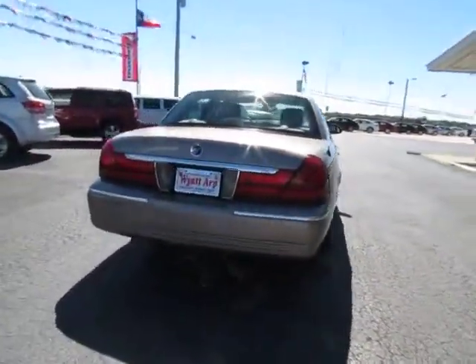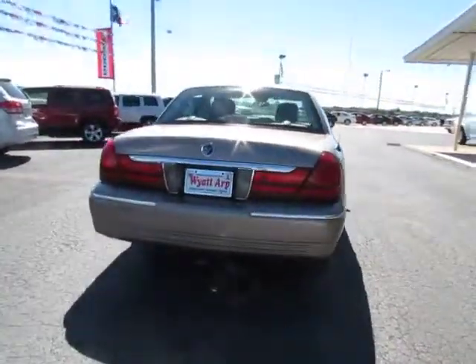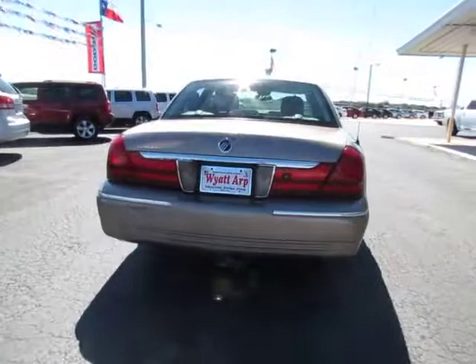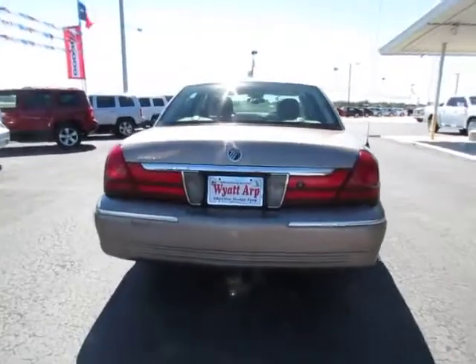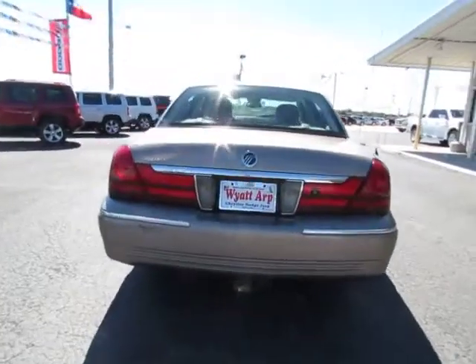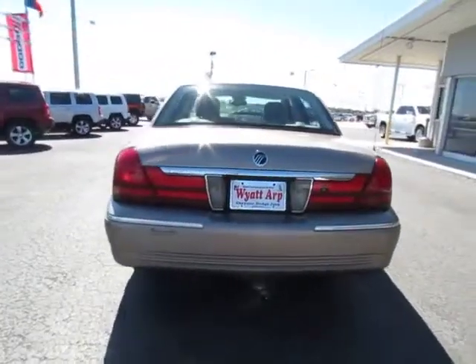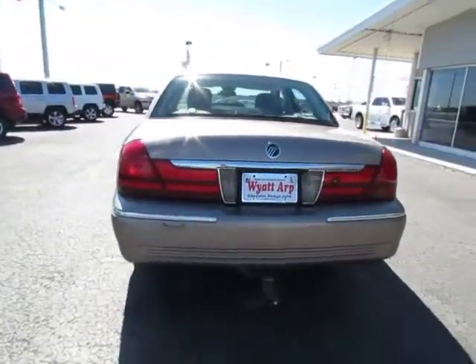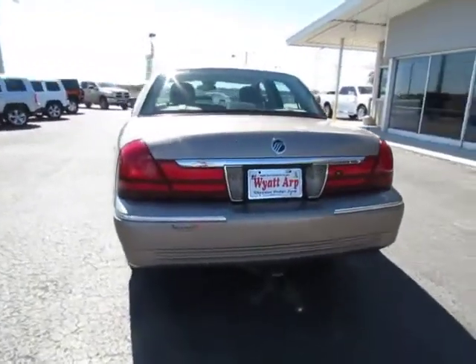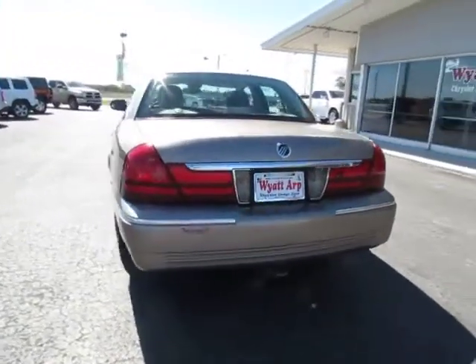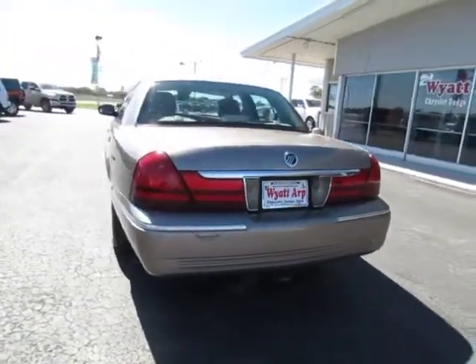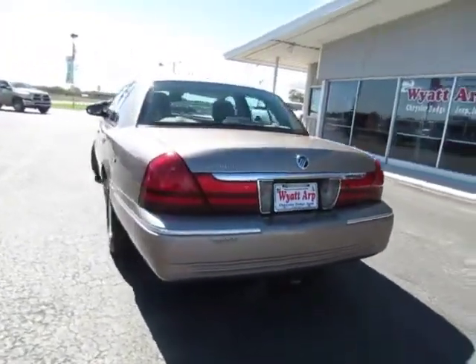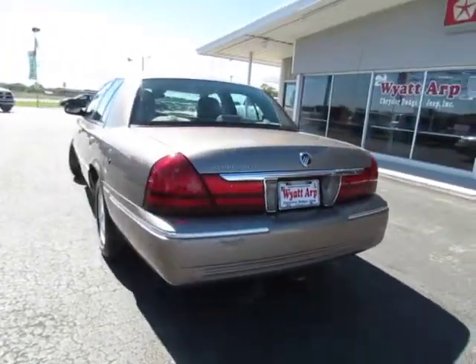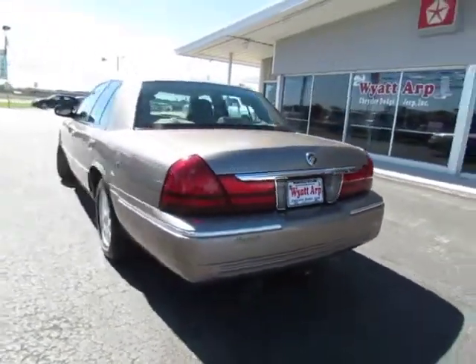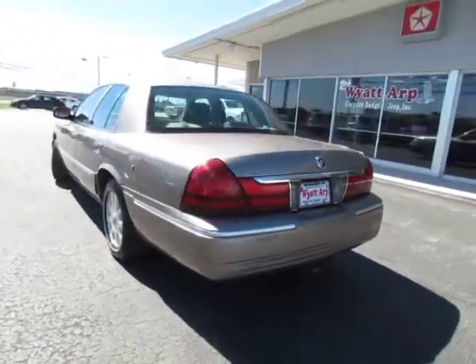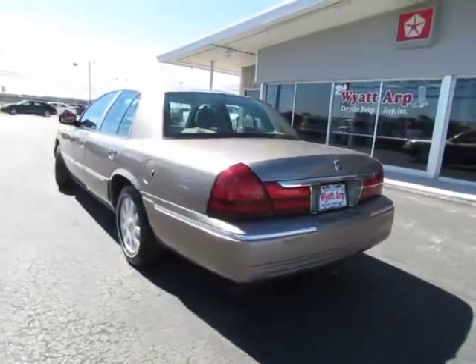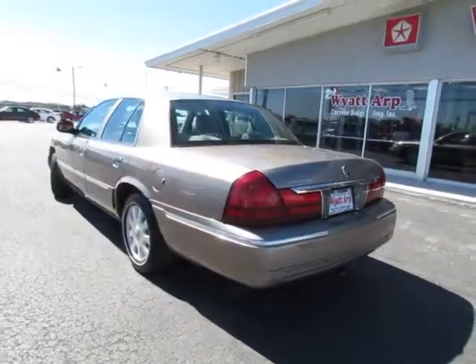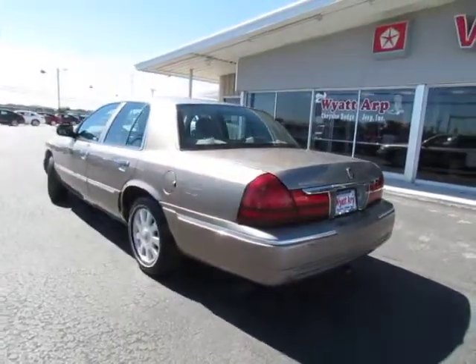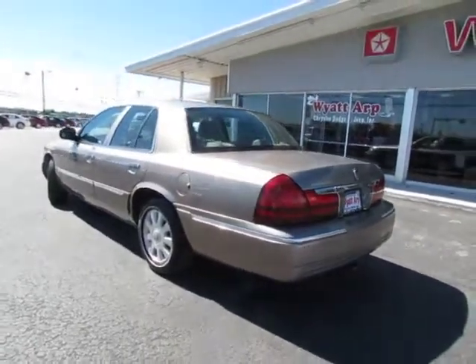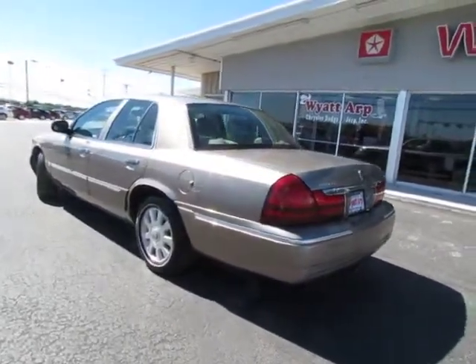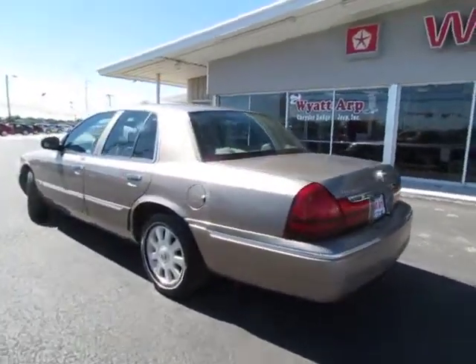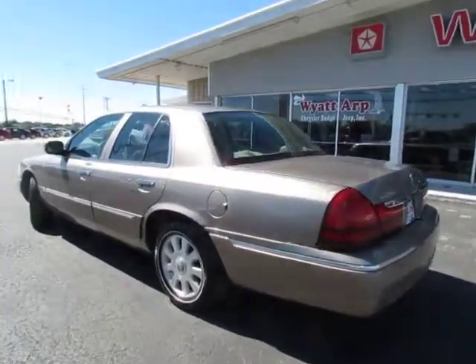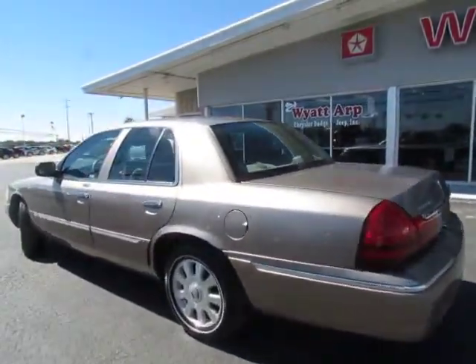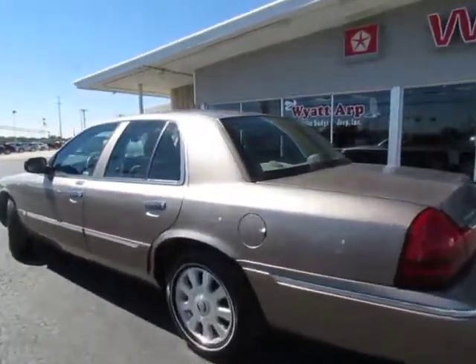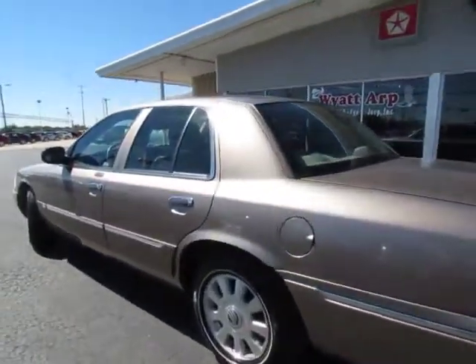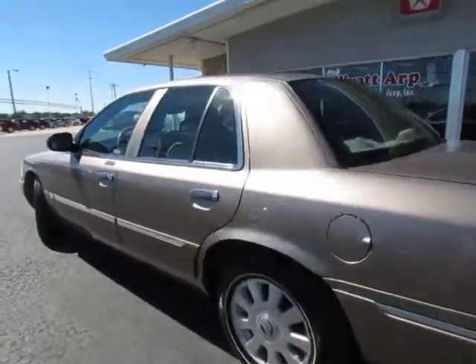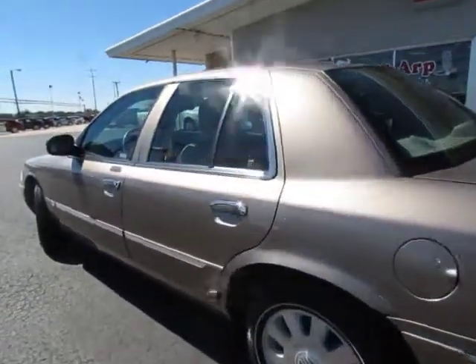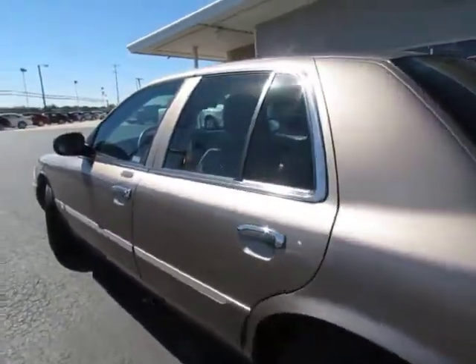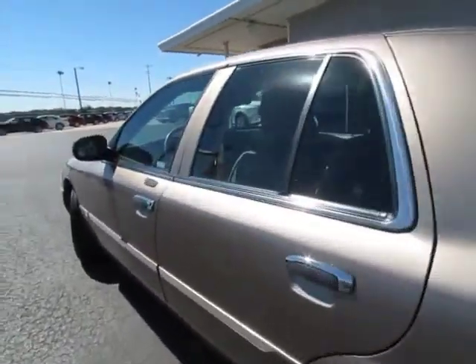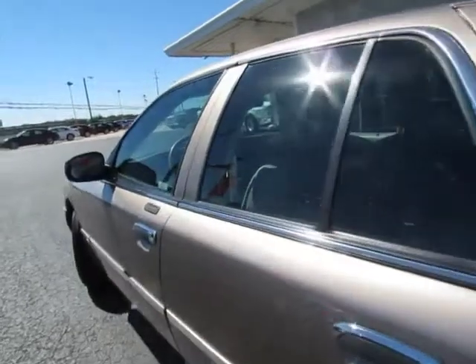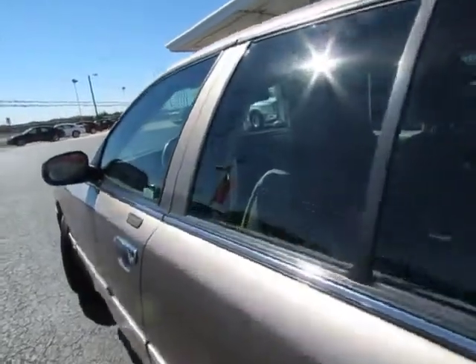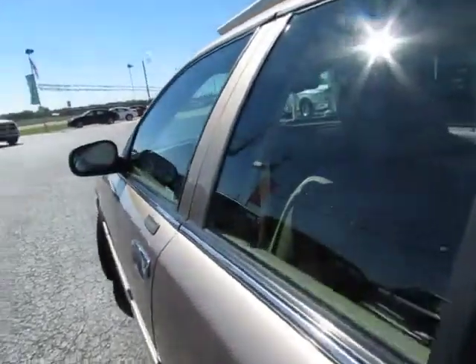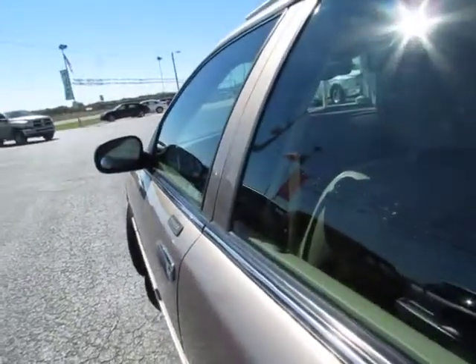Here are some of this vehicle's great options: anti-lock braking system, power passenger seat, traction control, air conditioning, adjustable steering wheel, power steering, cruise control, keyless entry, four-wheel disc brakes.